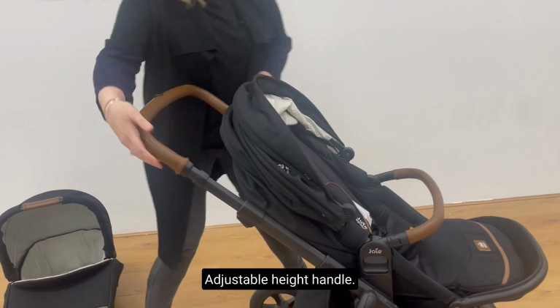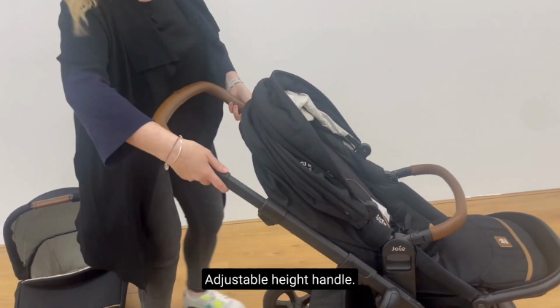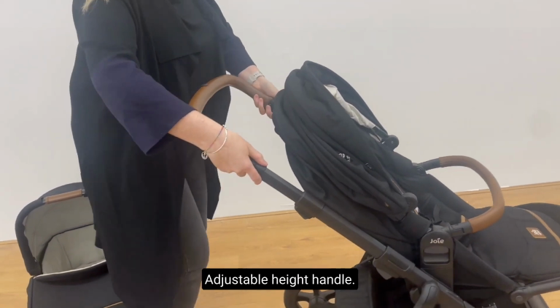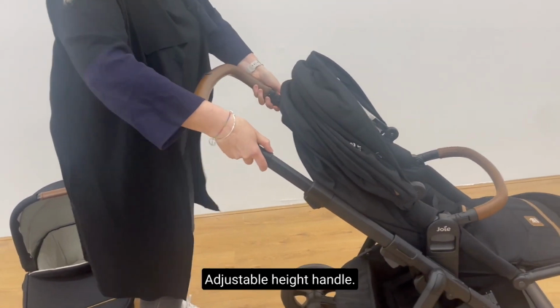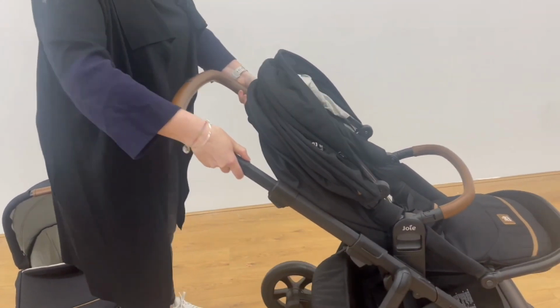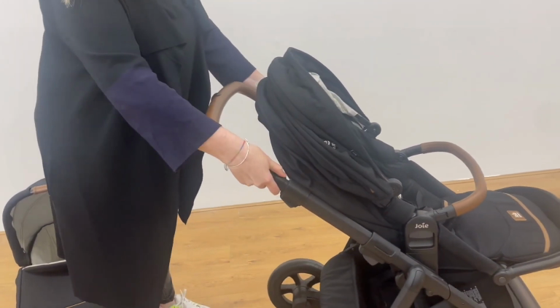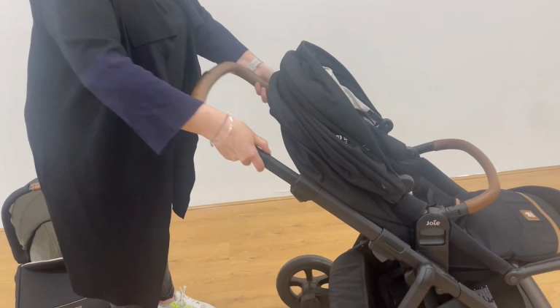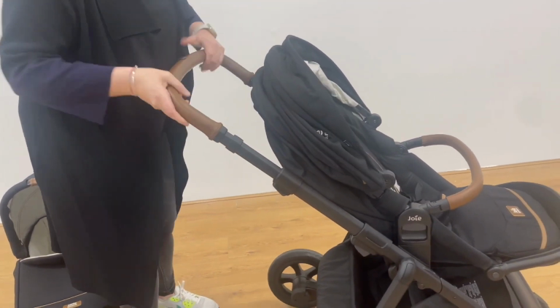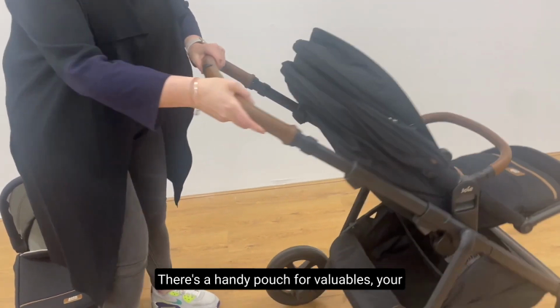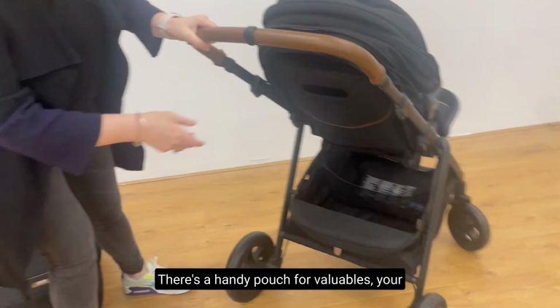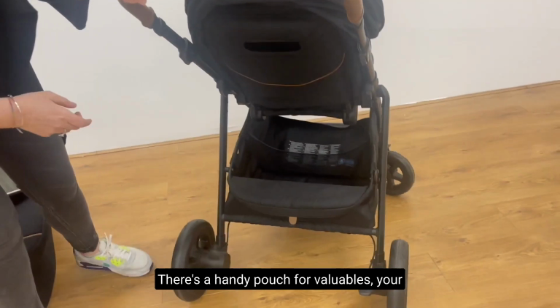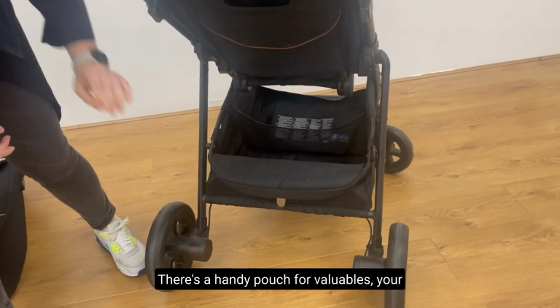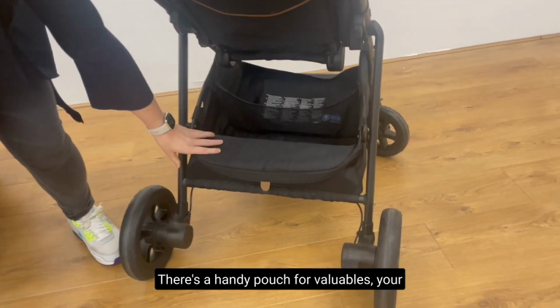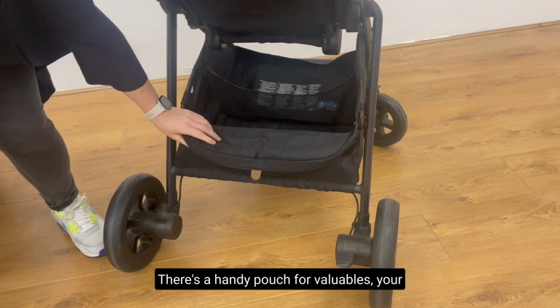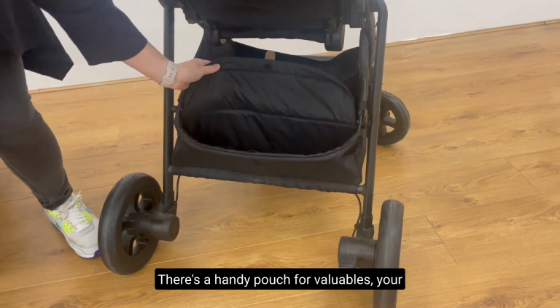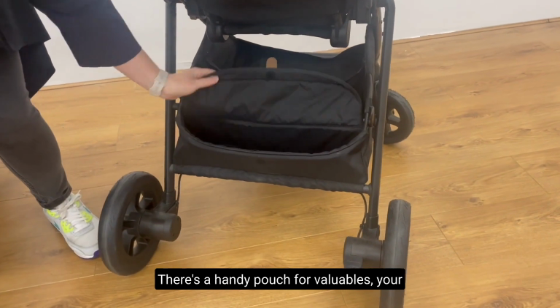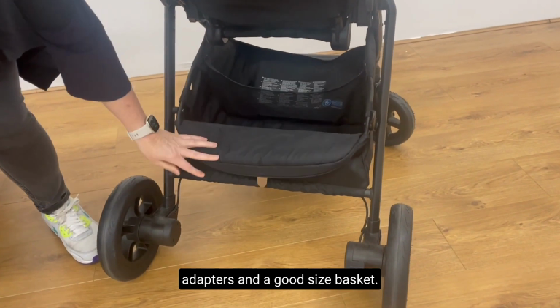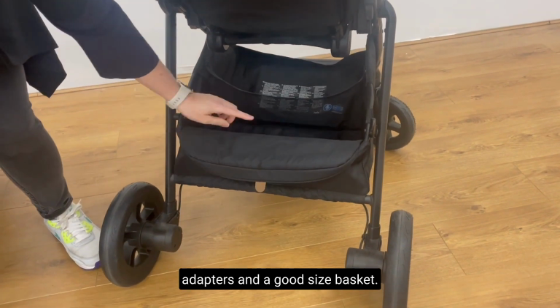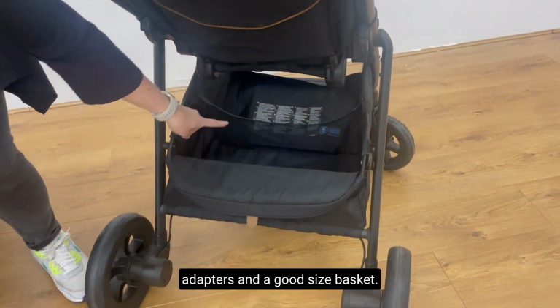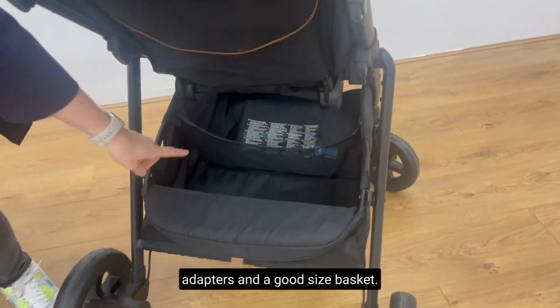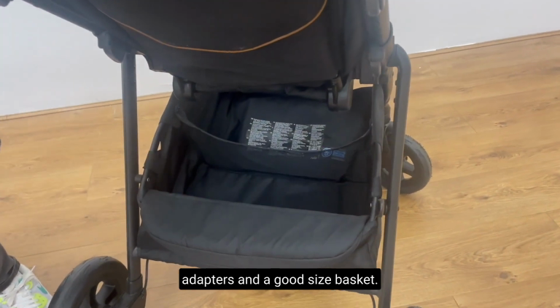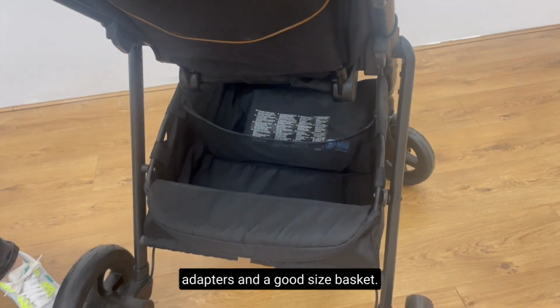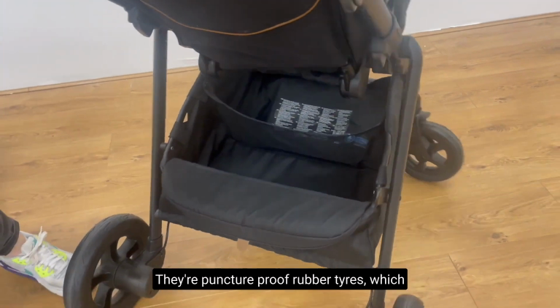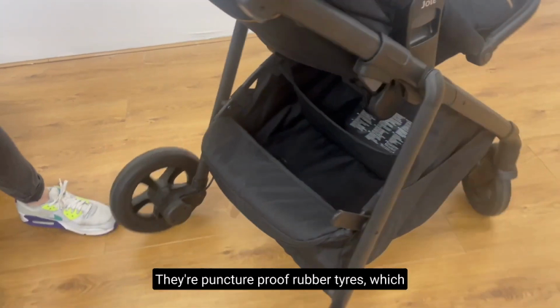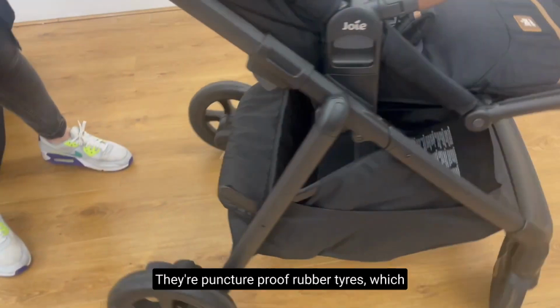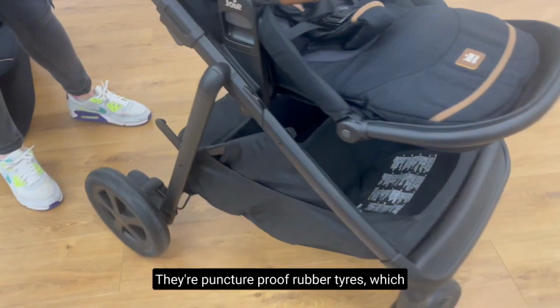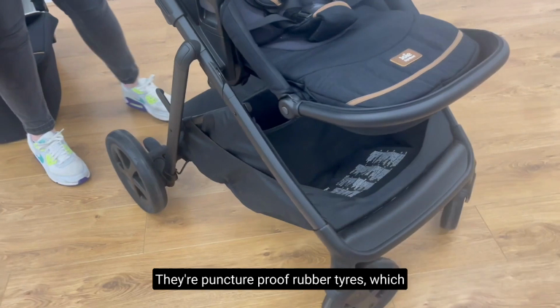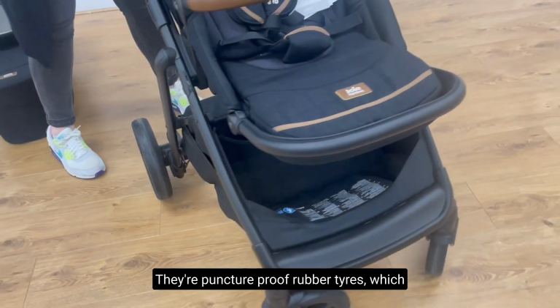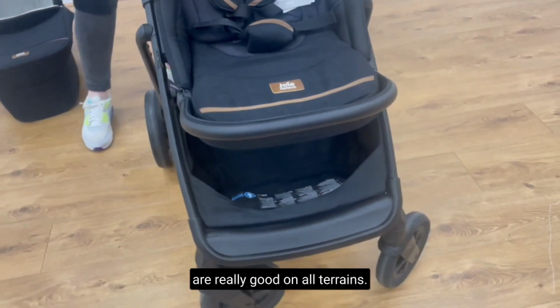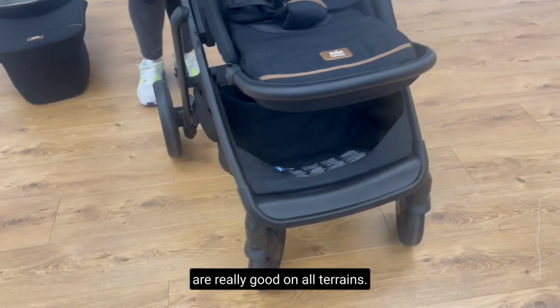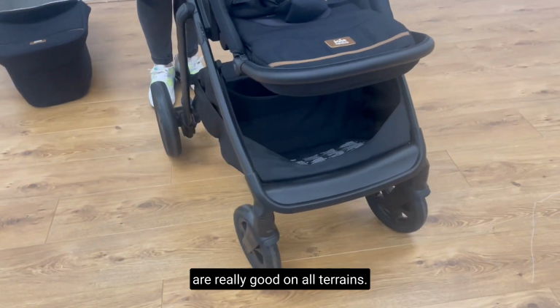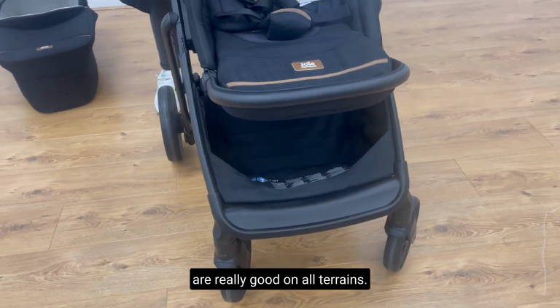Adjustable height handle. There's a handy pouch for valuables, your adapters, and a good sized basket. There are puncture proof rubber tyres which are really good on all terrains.